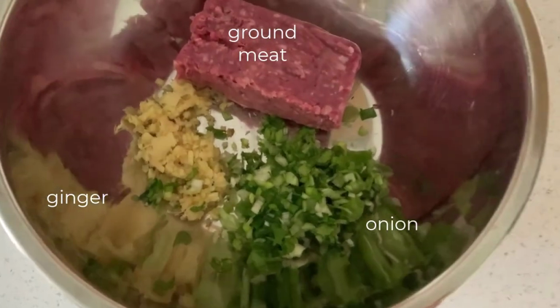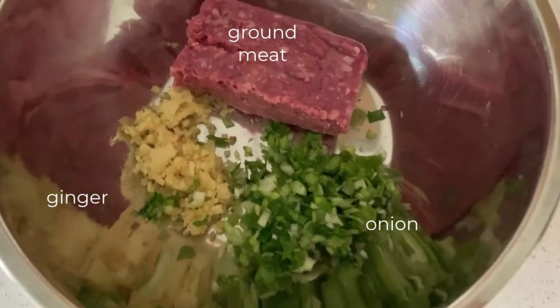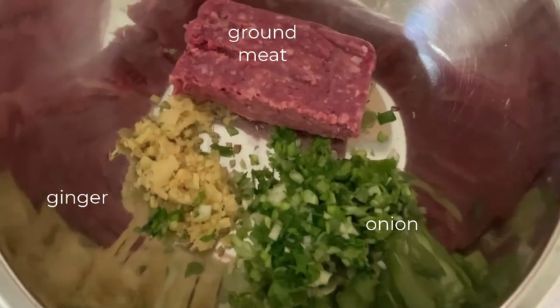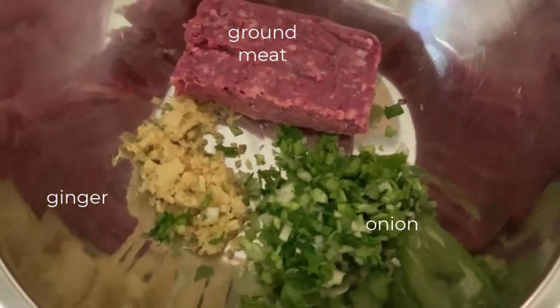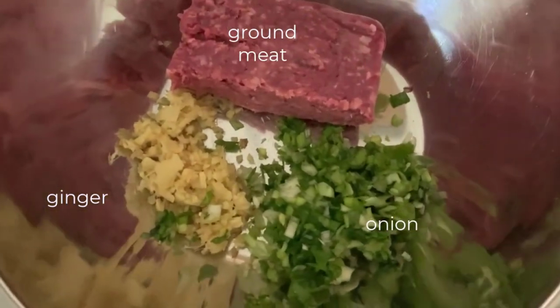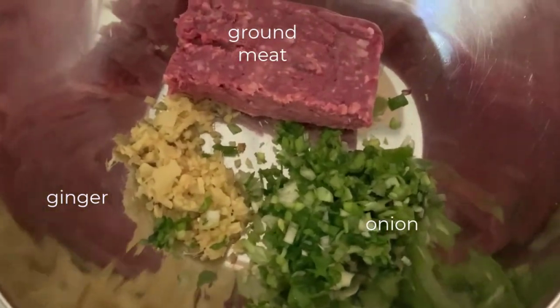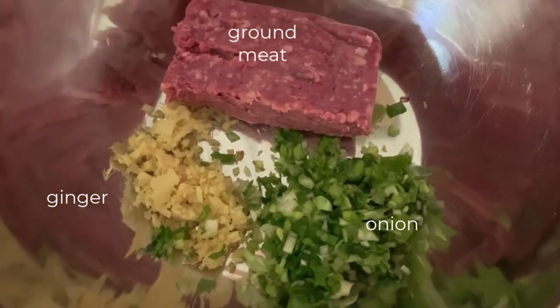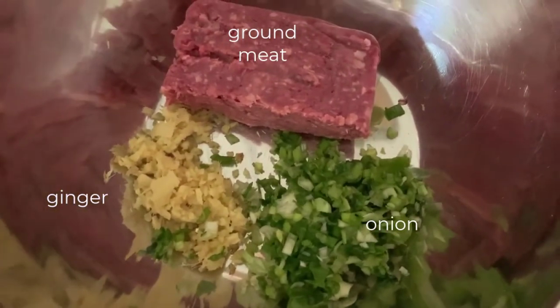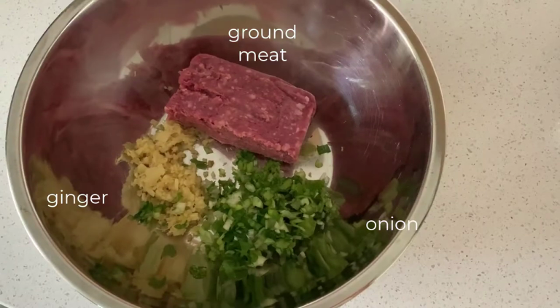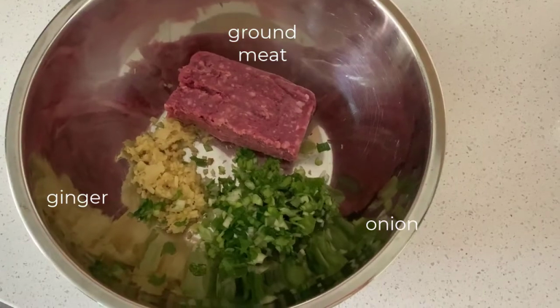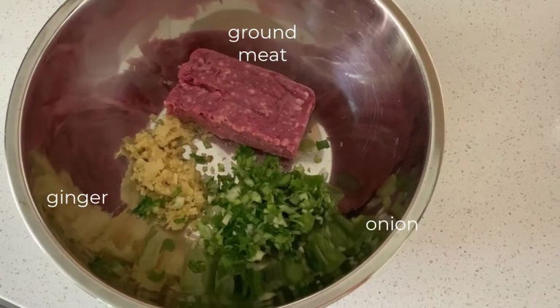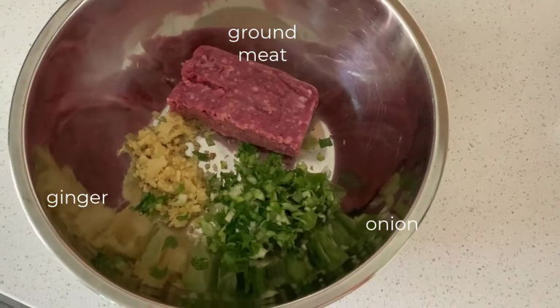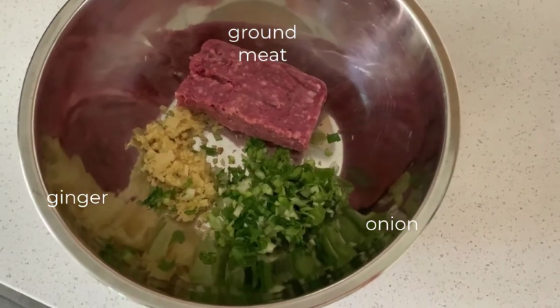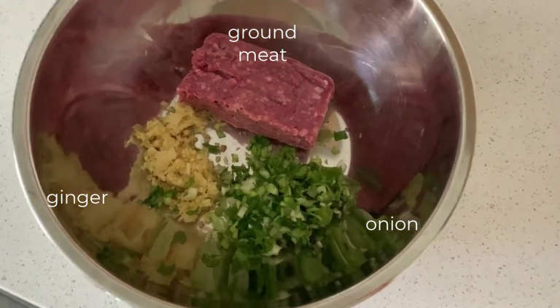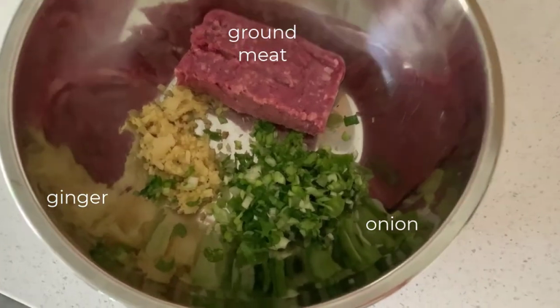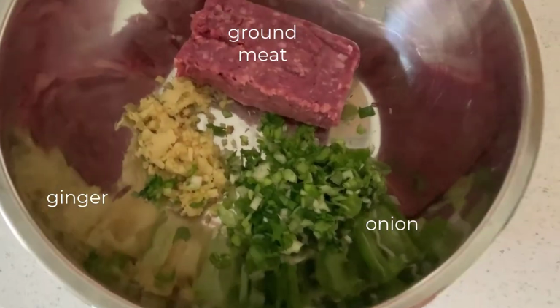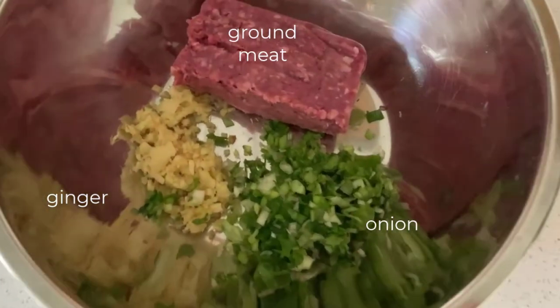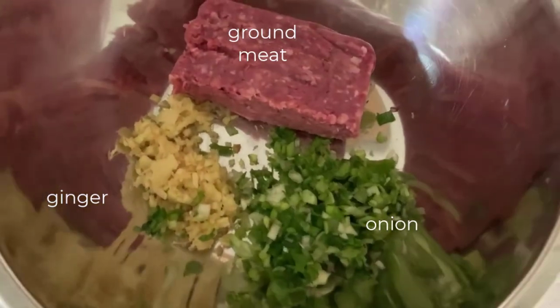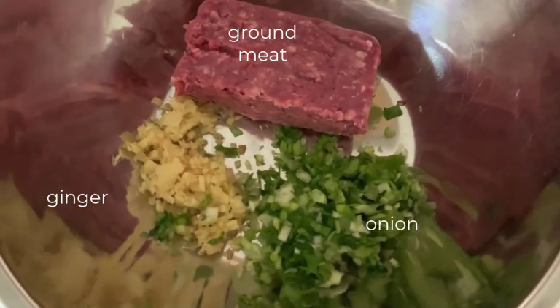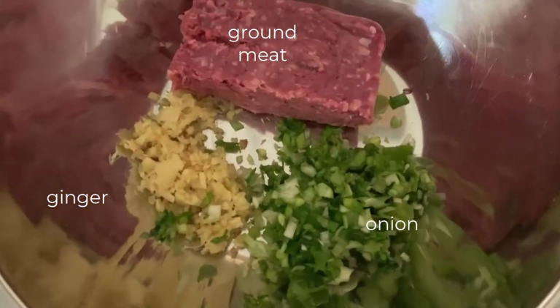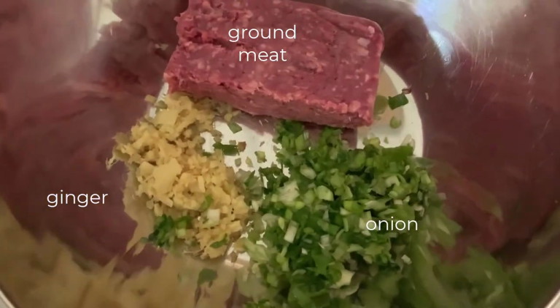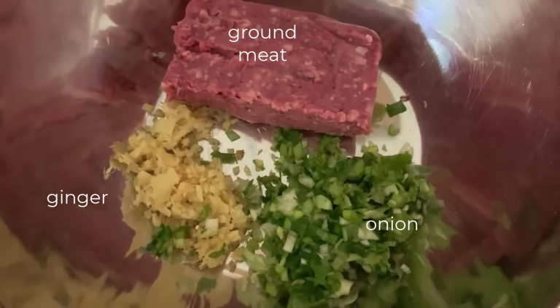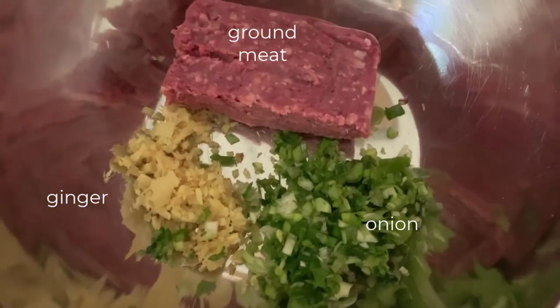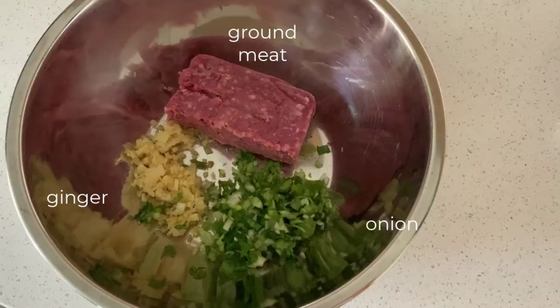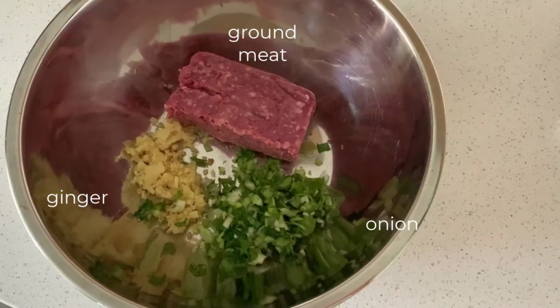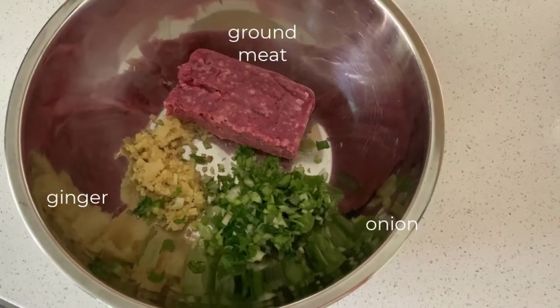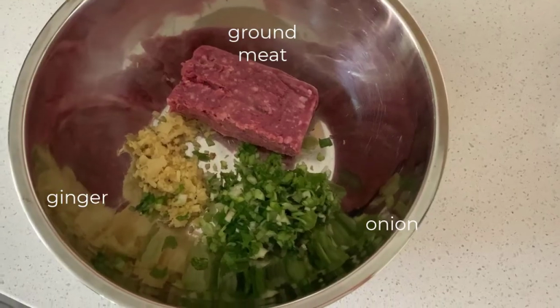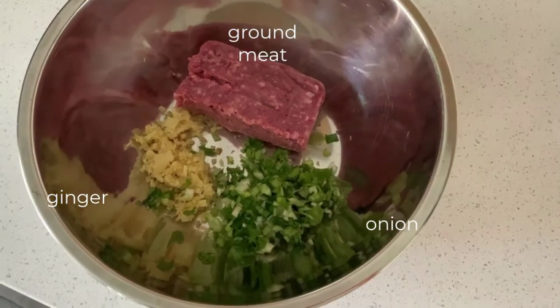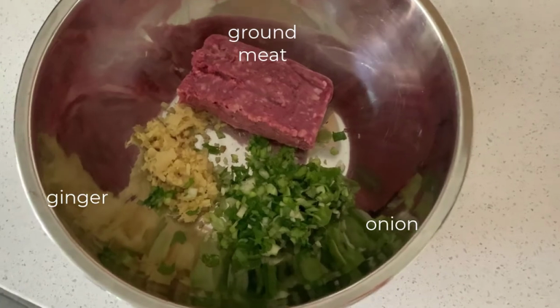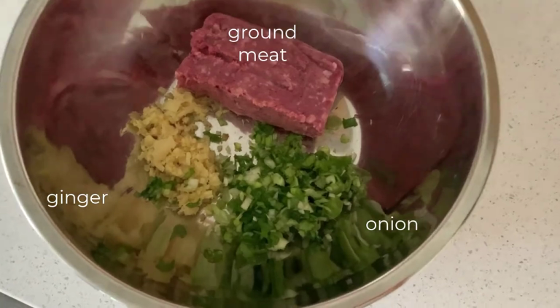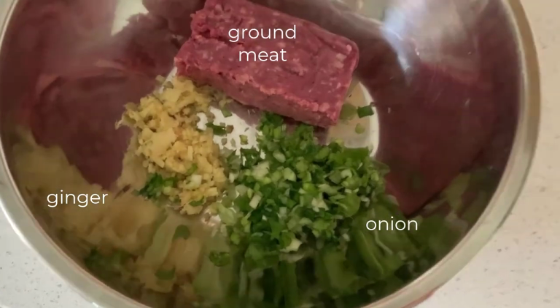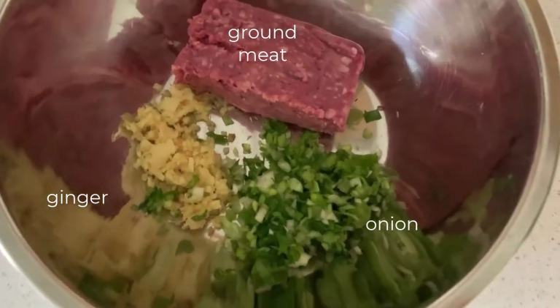Let's start with making the fillings. Chop the ginger and onions, and whatever ground meat you like. I have ground lamb here — I like lamb filling.